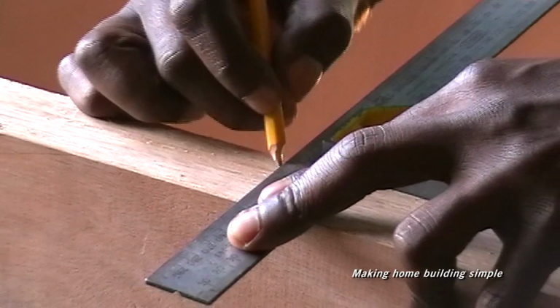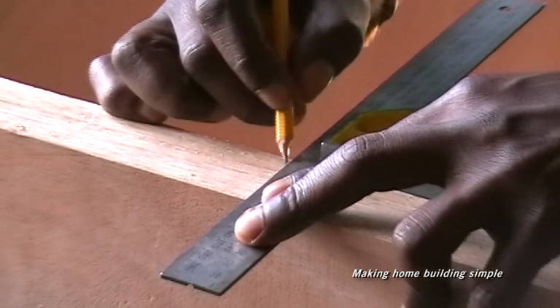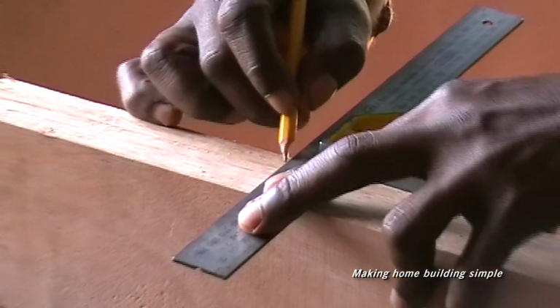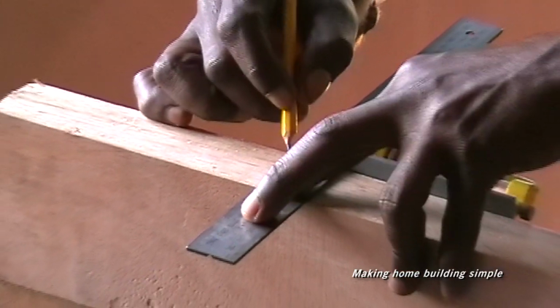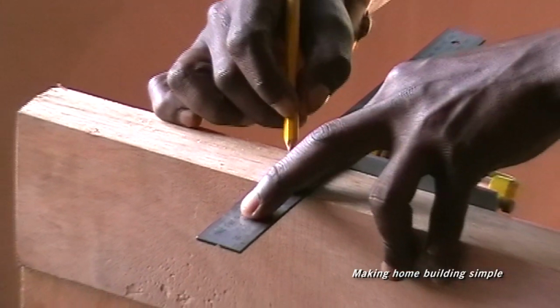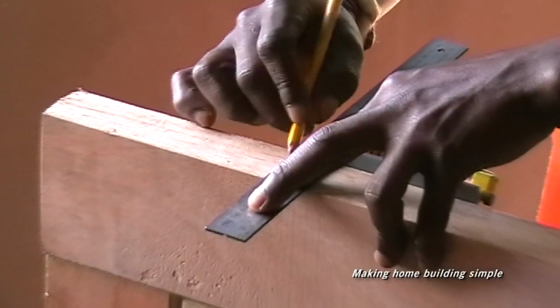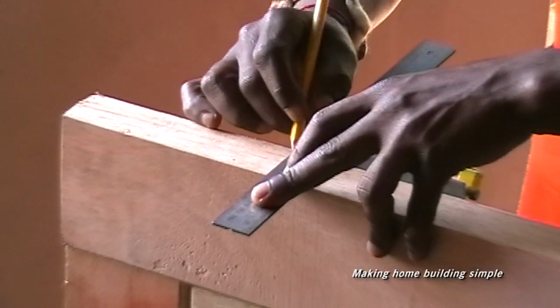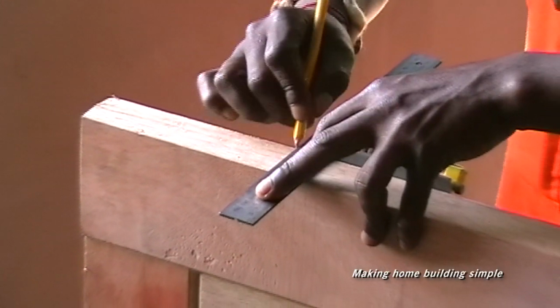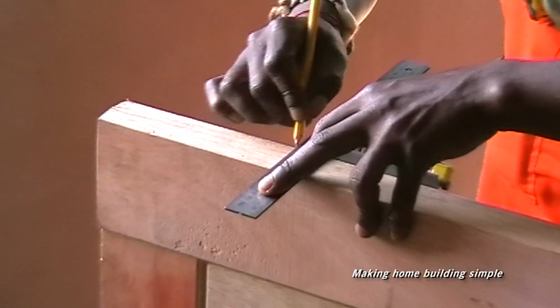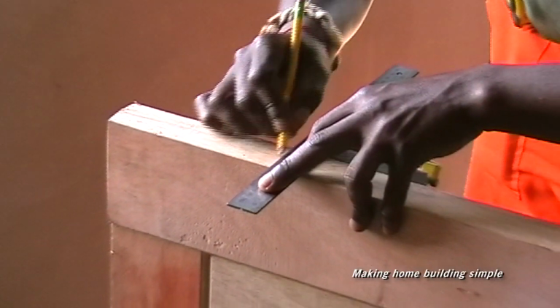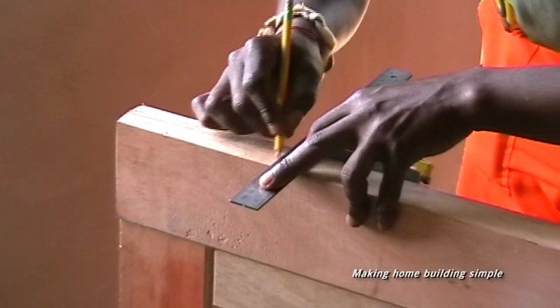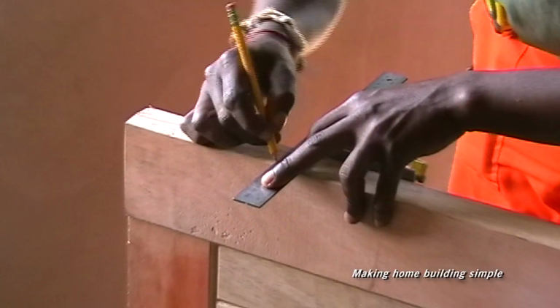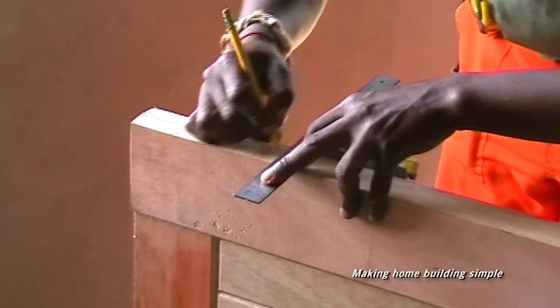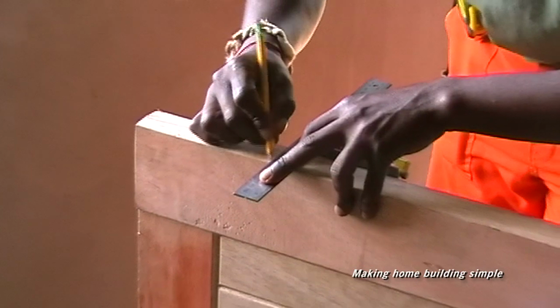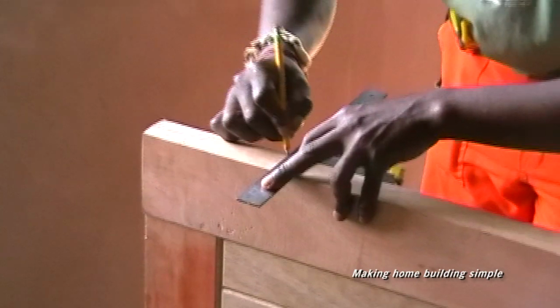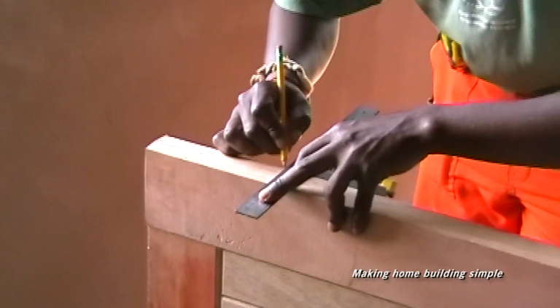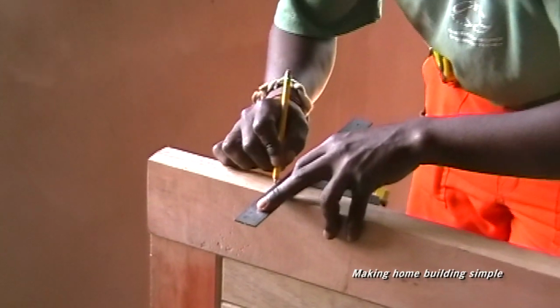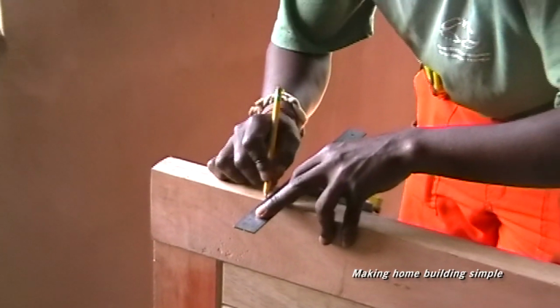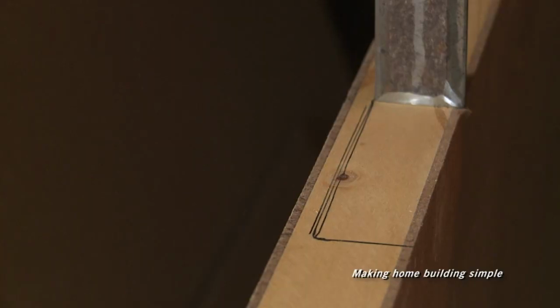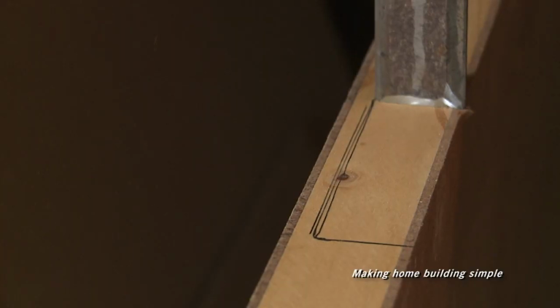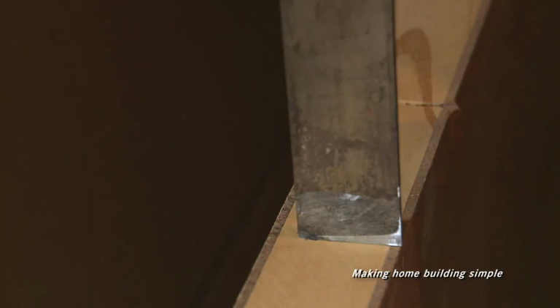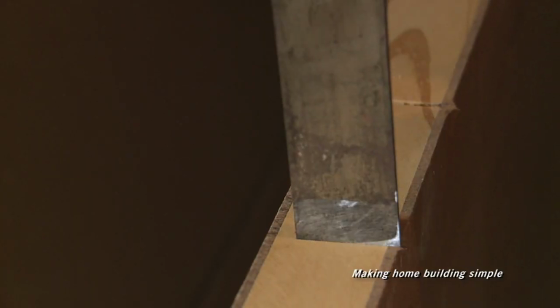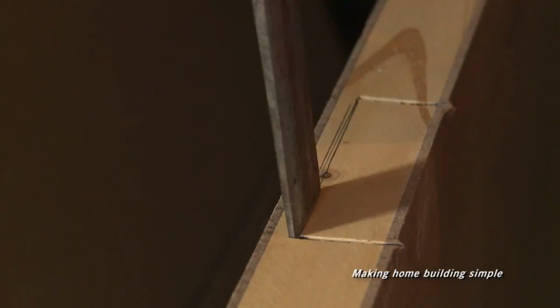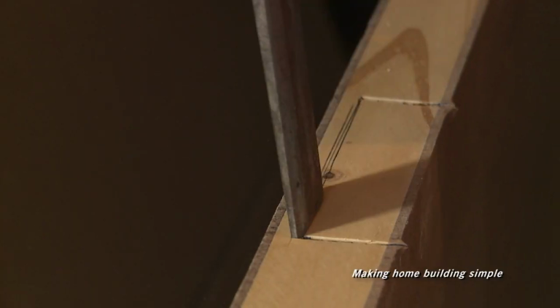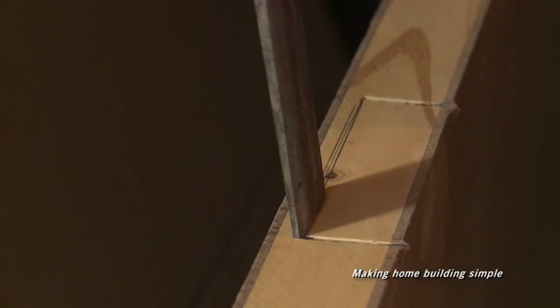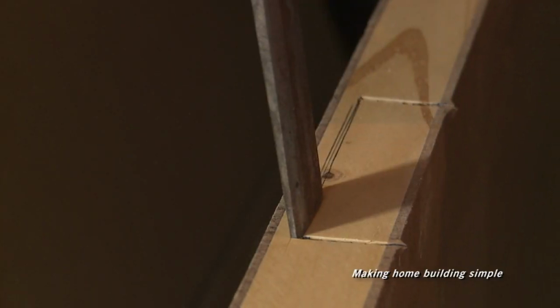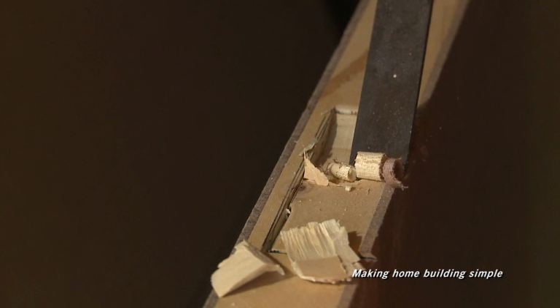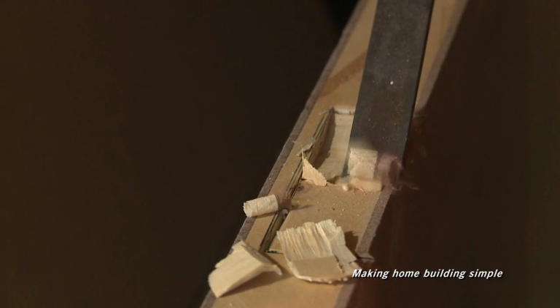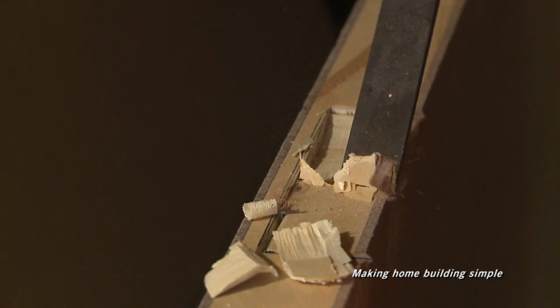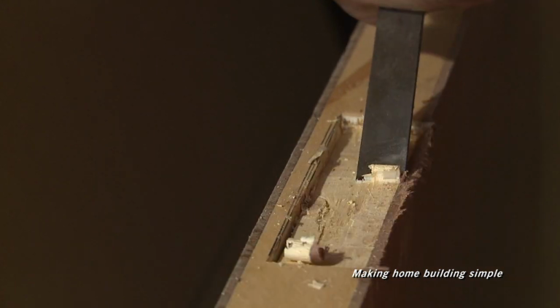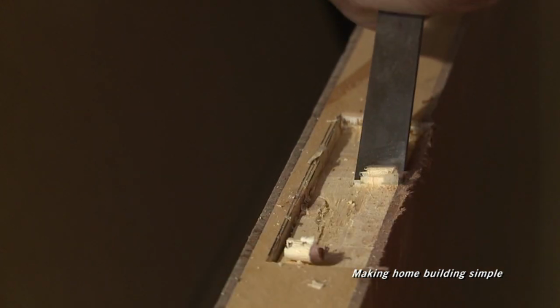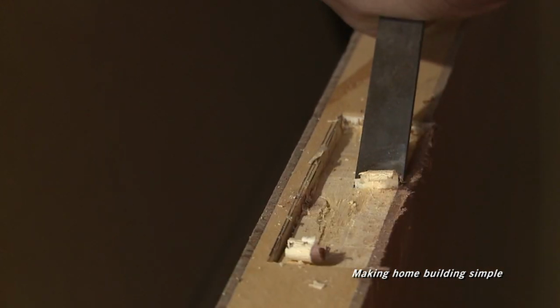Use a small square to mark the location of the hinge on the door. Use a marking gauge to mark the setback. Use a chisel and a mallet to score the marked area, and smooth out using a sharp chisel.